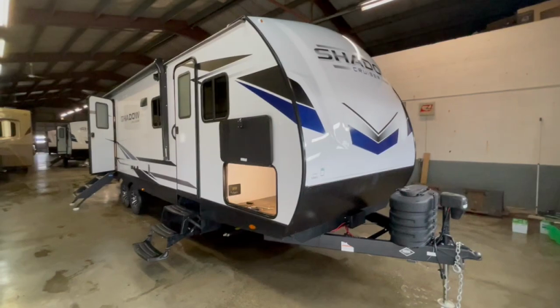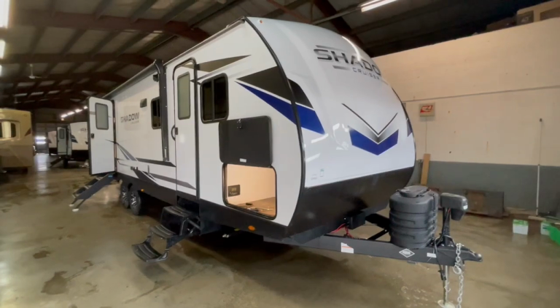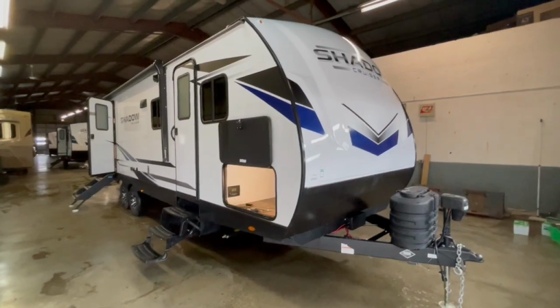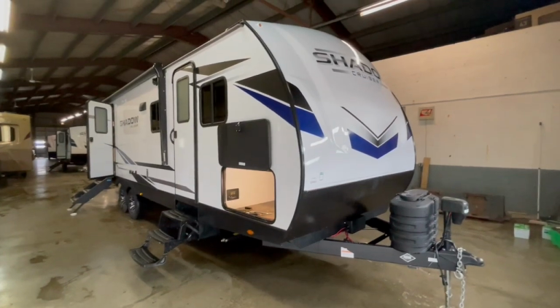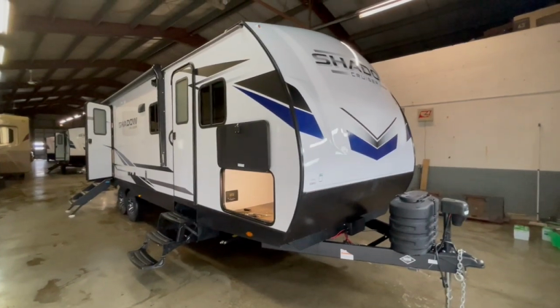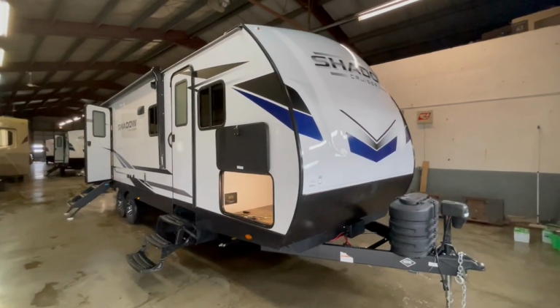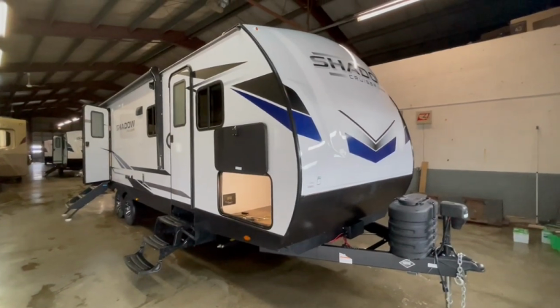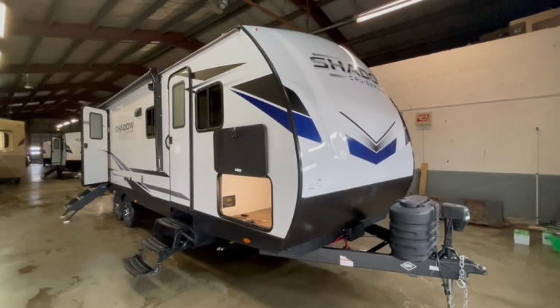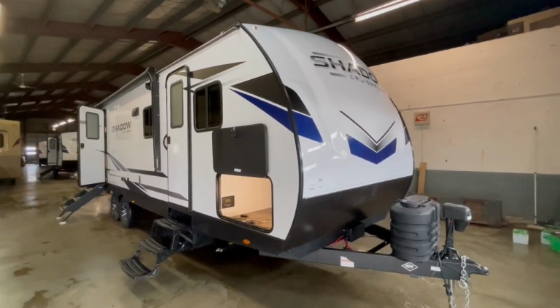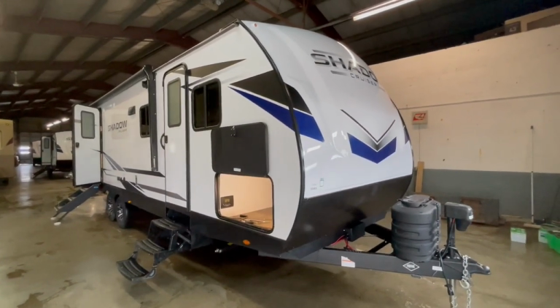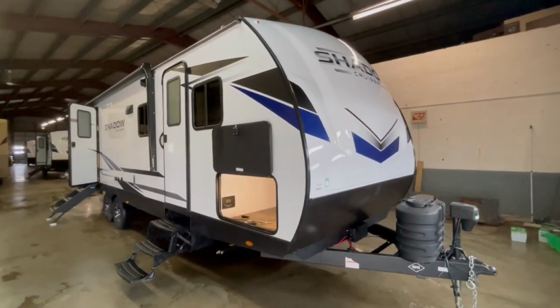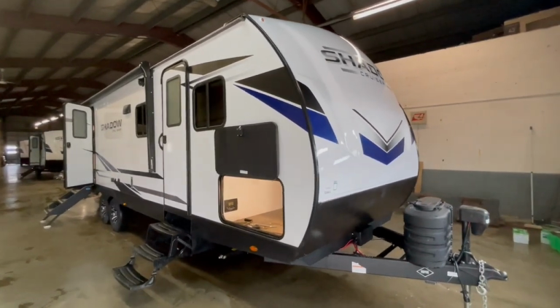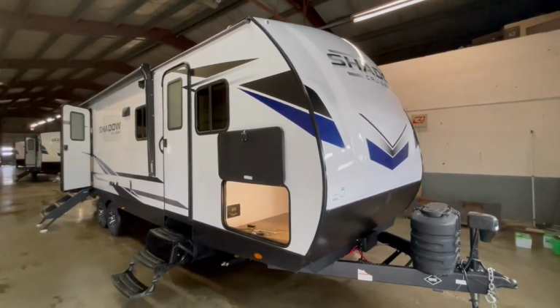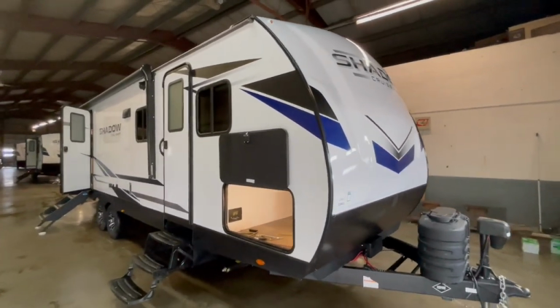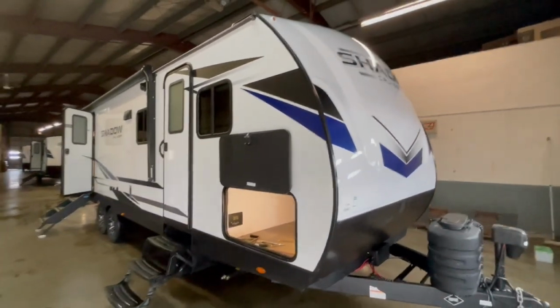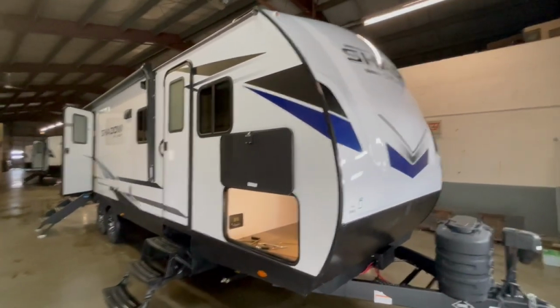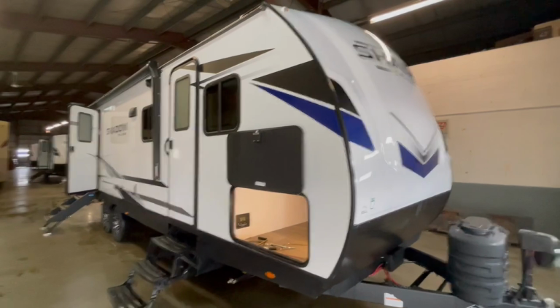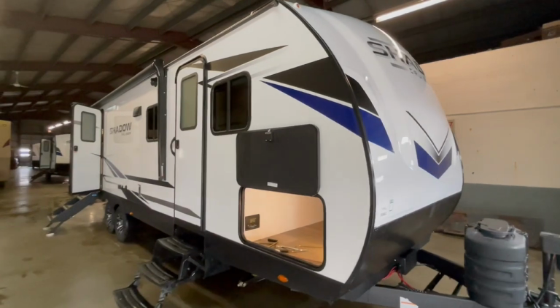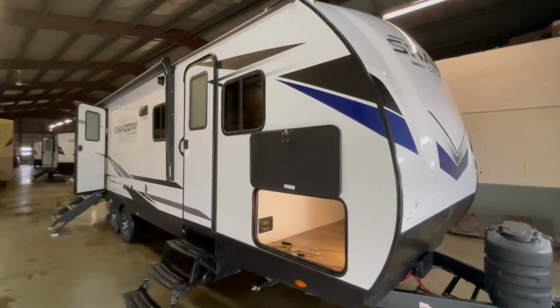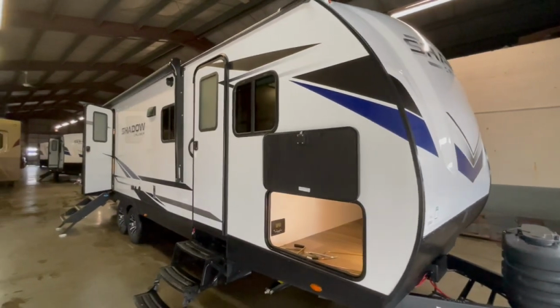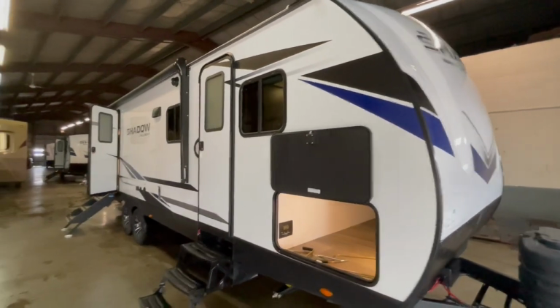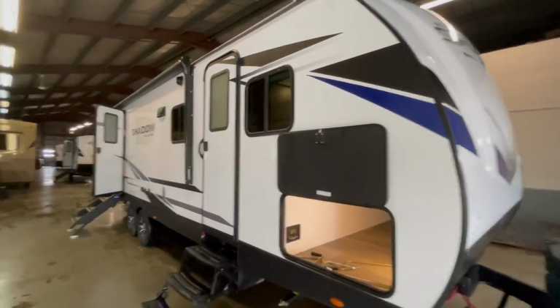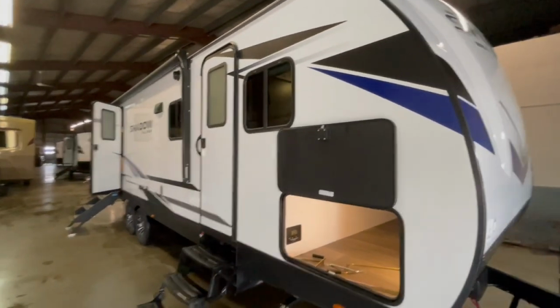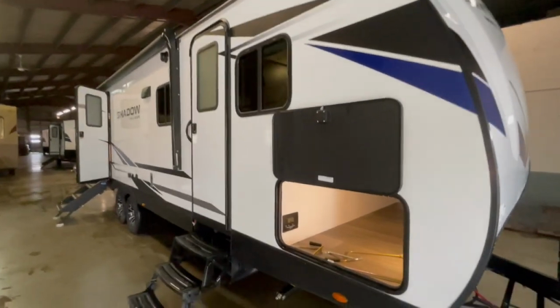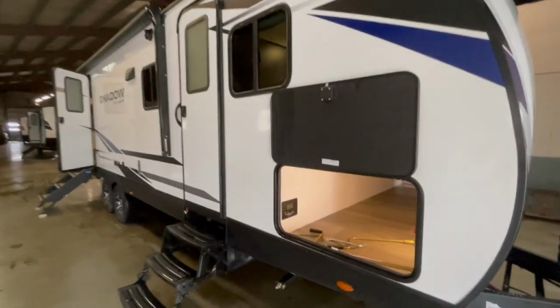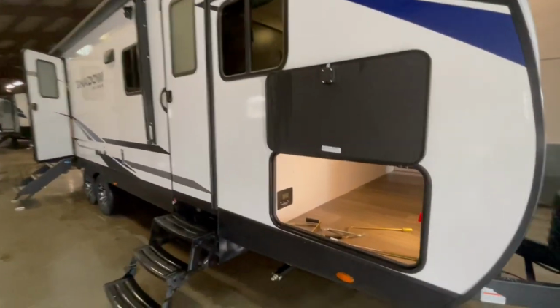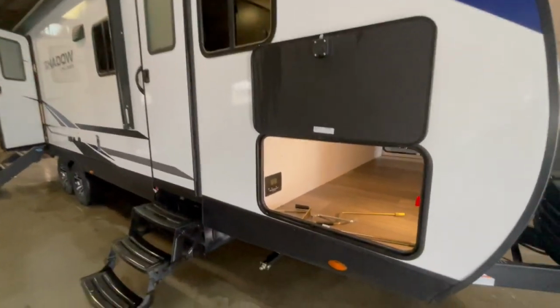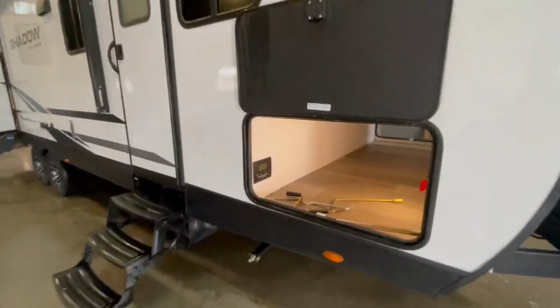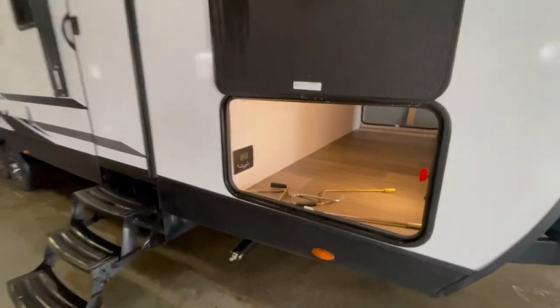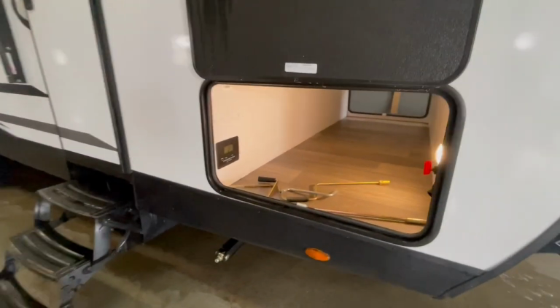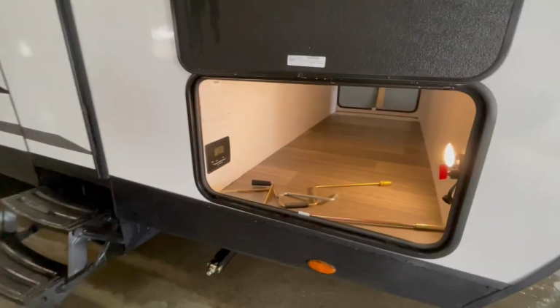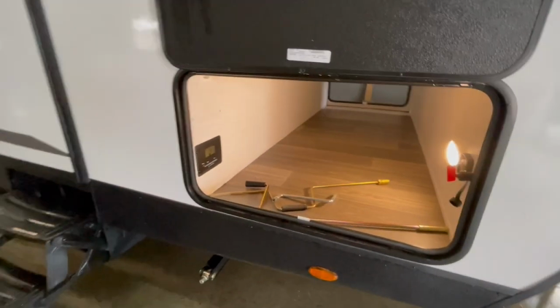This is a brand new Shadow Cruiser 277BHS travel trailer offered to you by Yonix RV. This trailer sleeps 8 to 10 people comfortably and weighs 6,383 pounds.